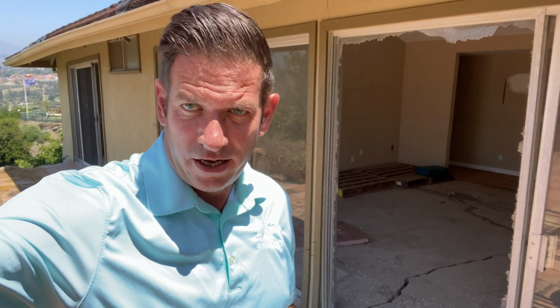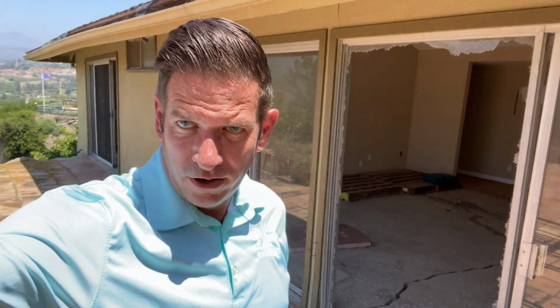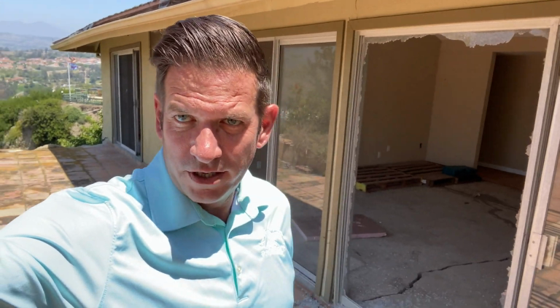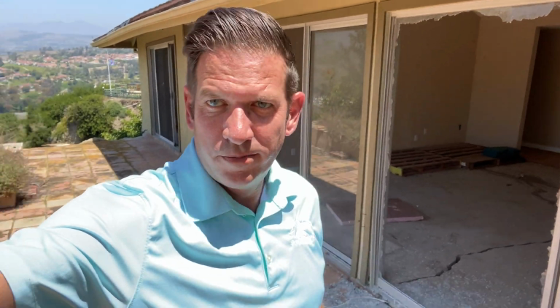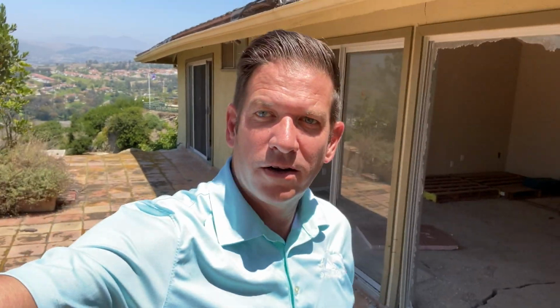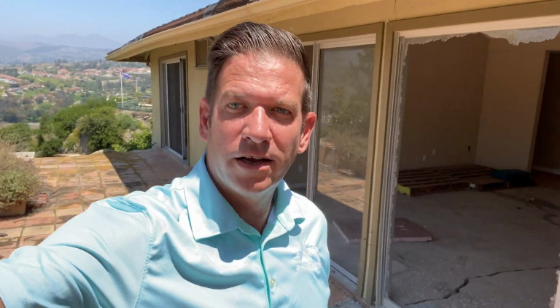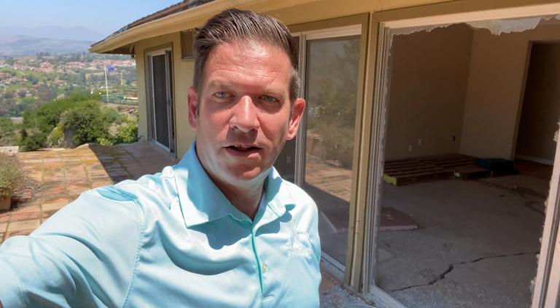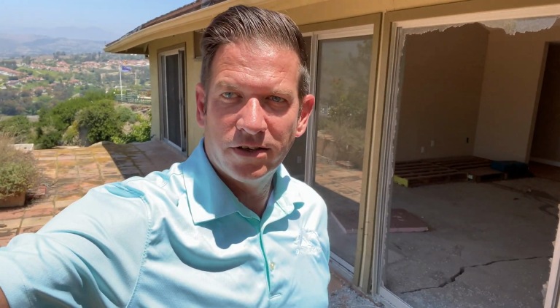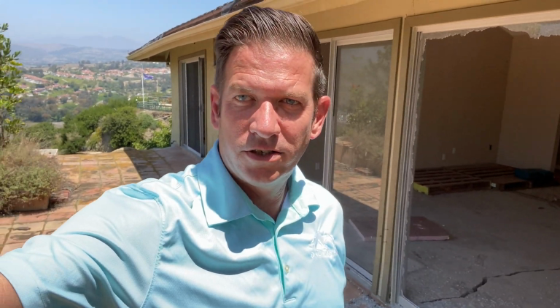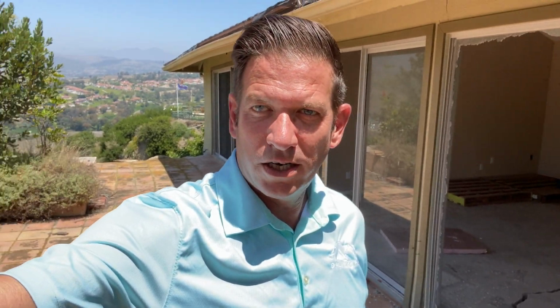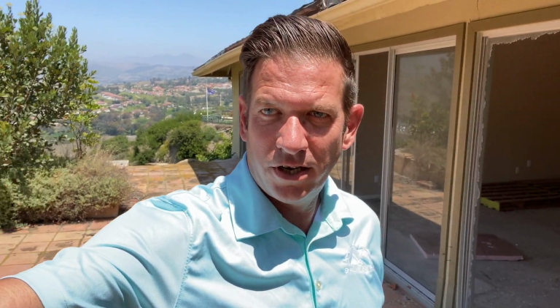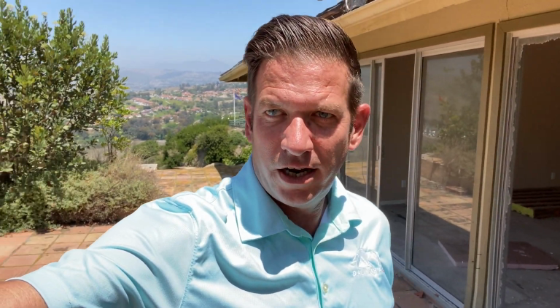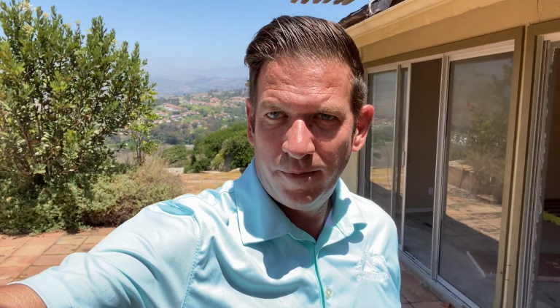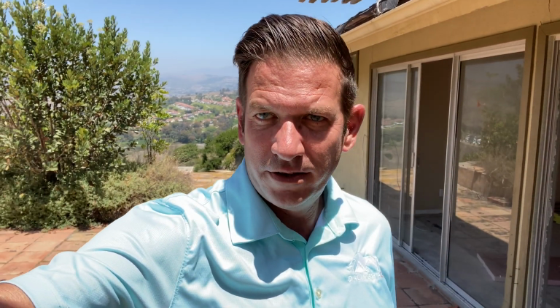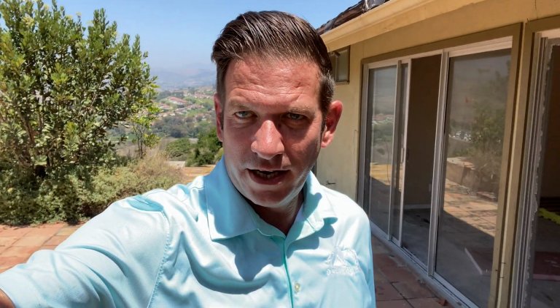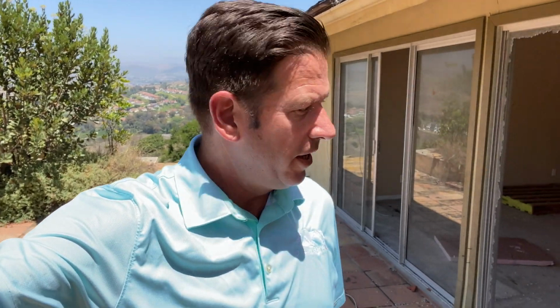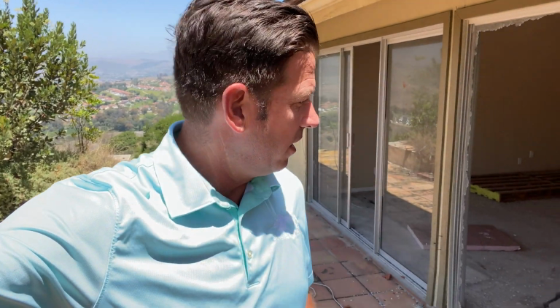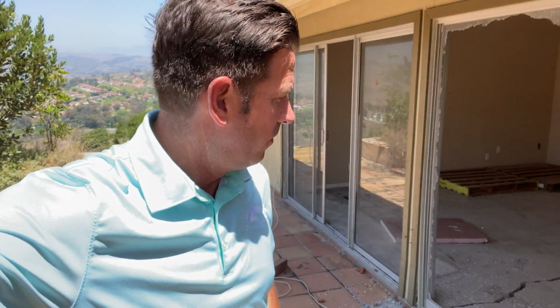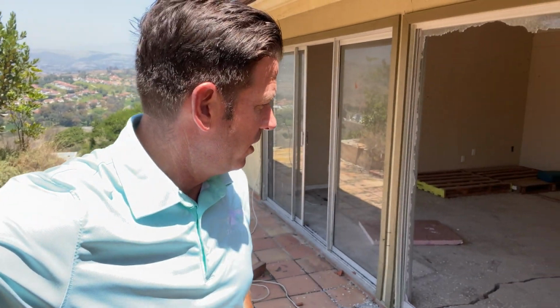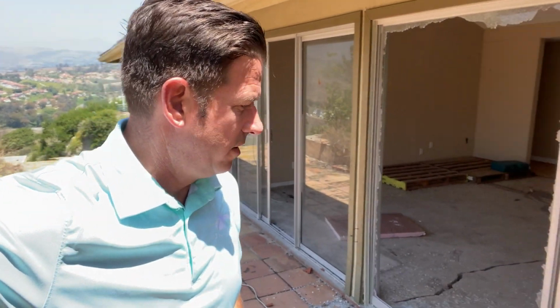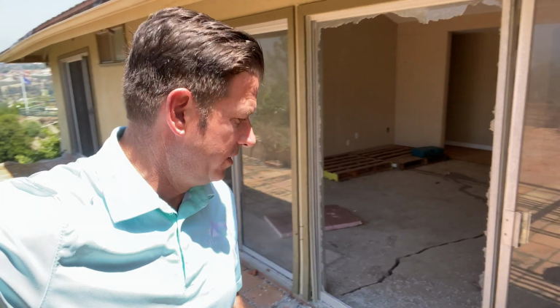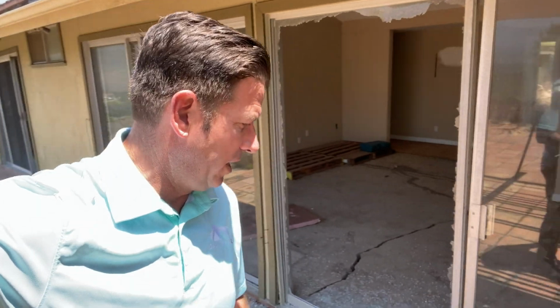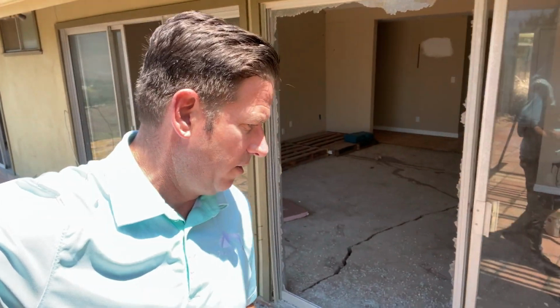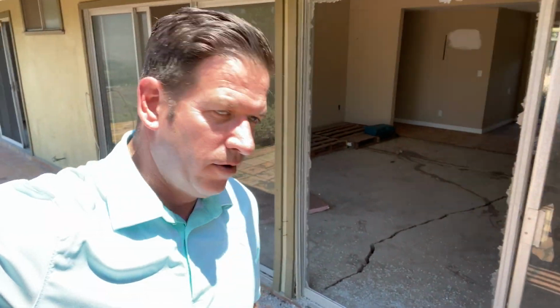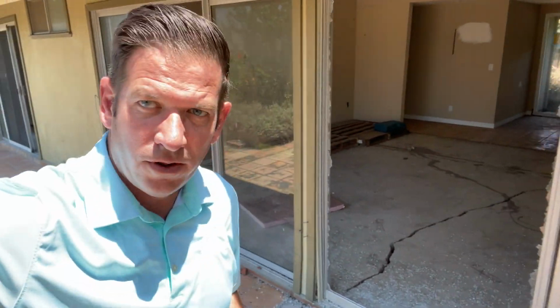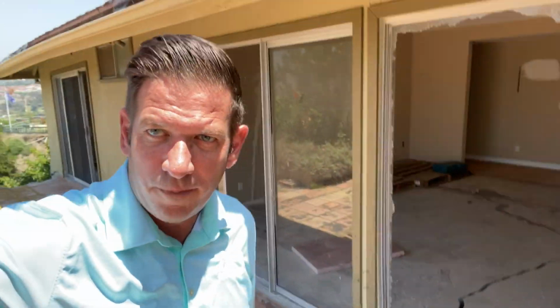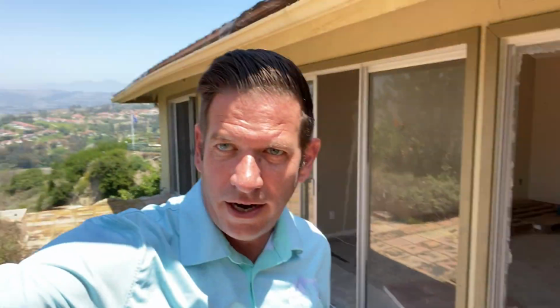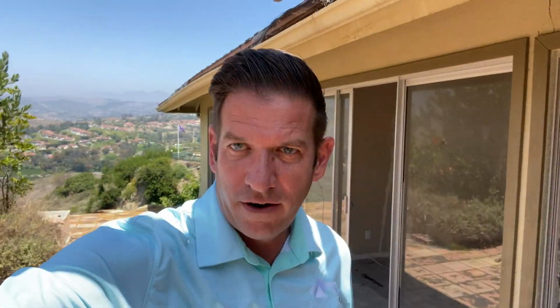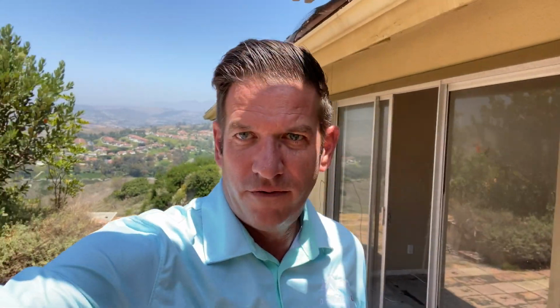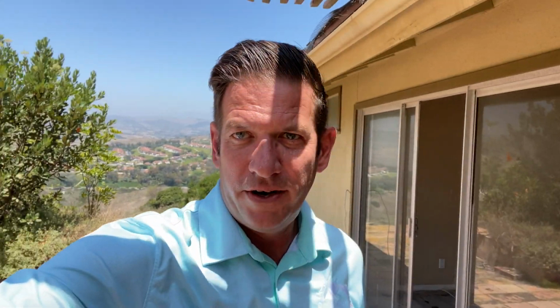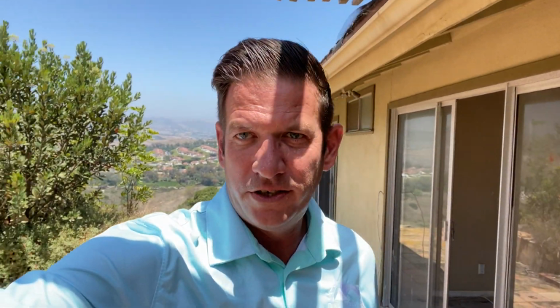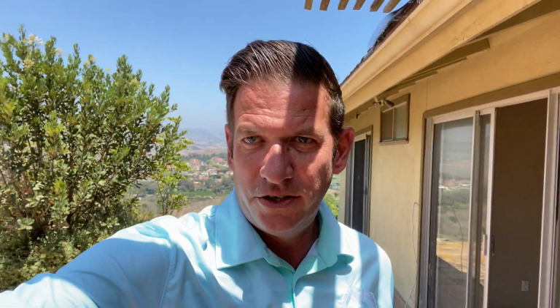Hello, this is Mark Cook at Dolling House Construction. I am in San Clemente, California. This is a real hotbed area for foundation issues.